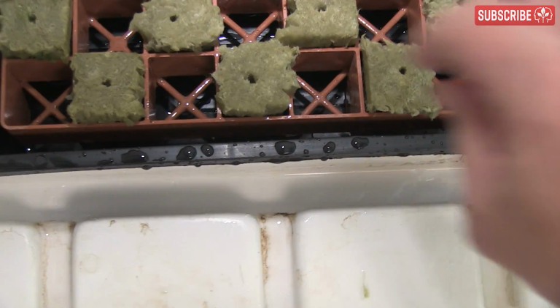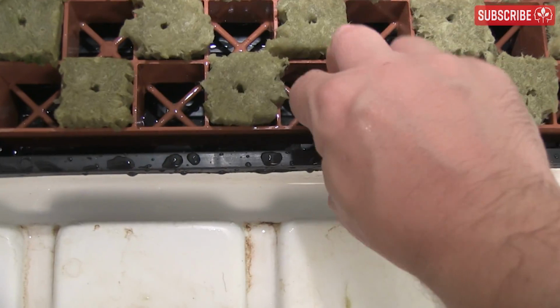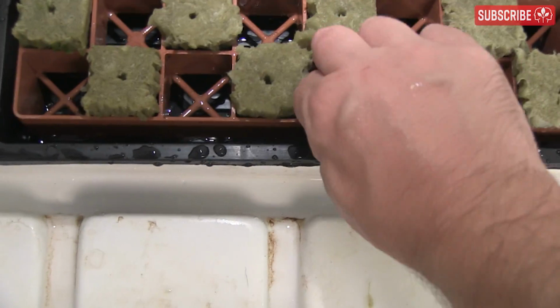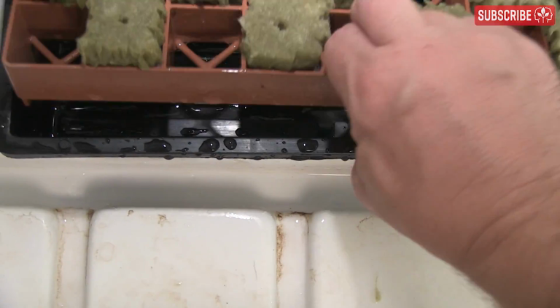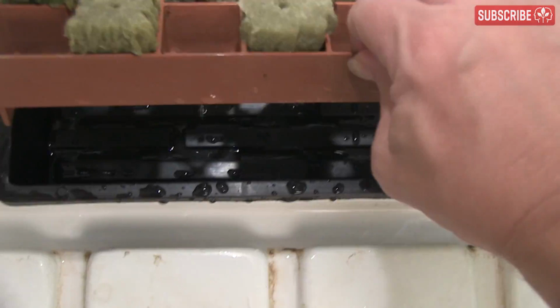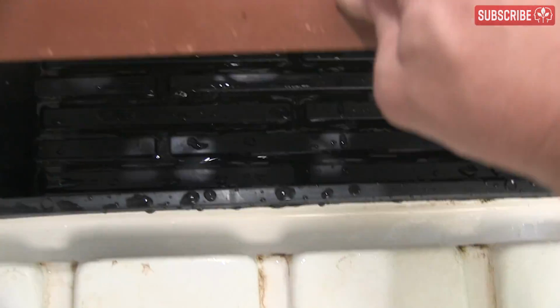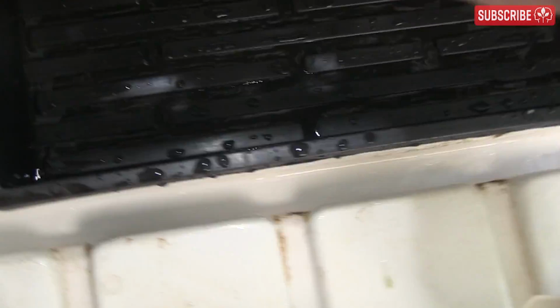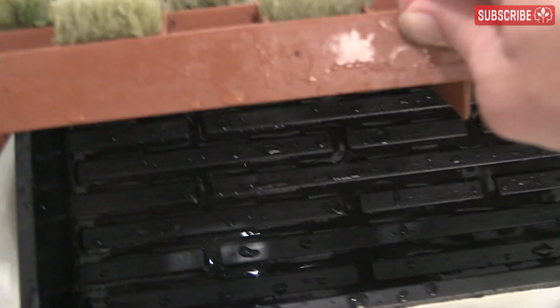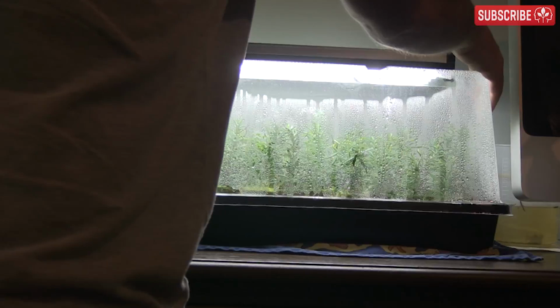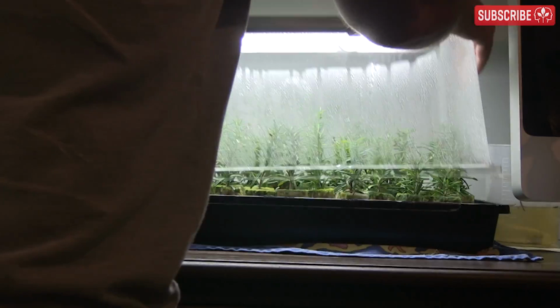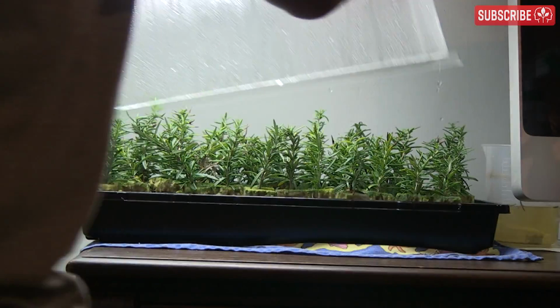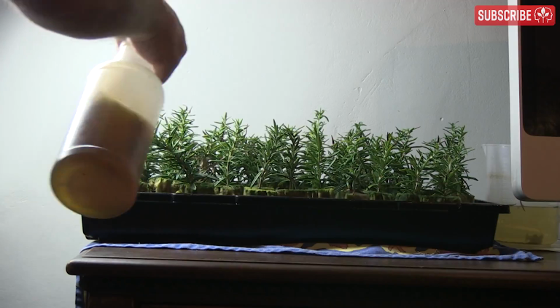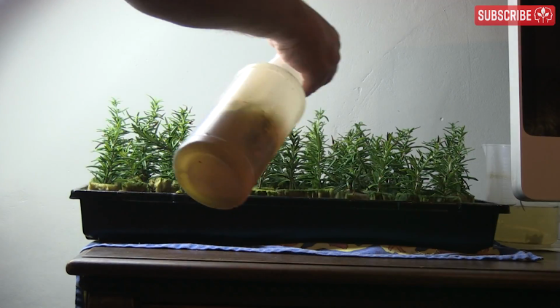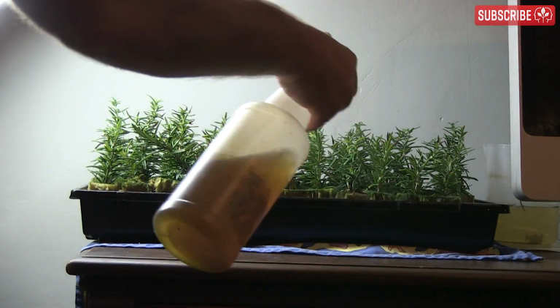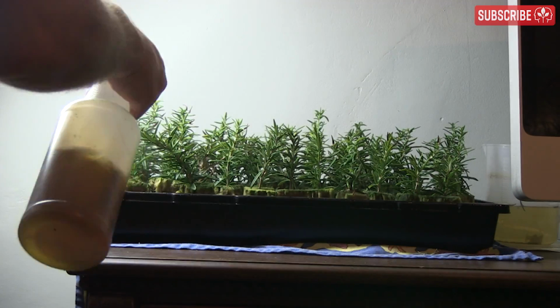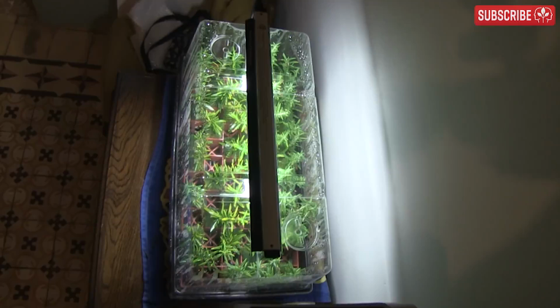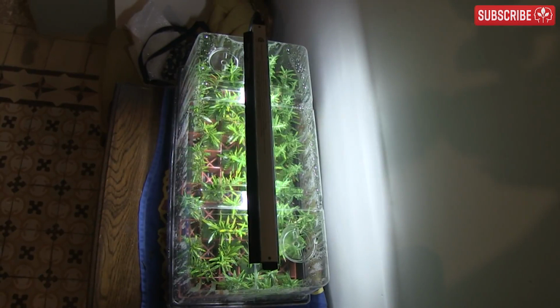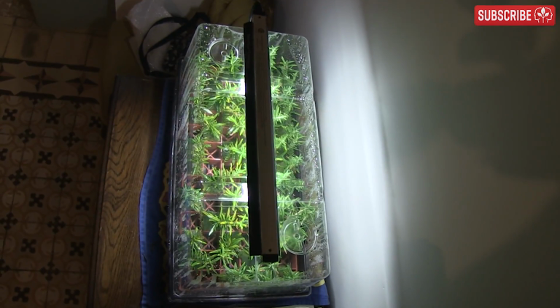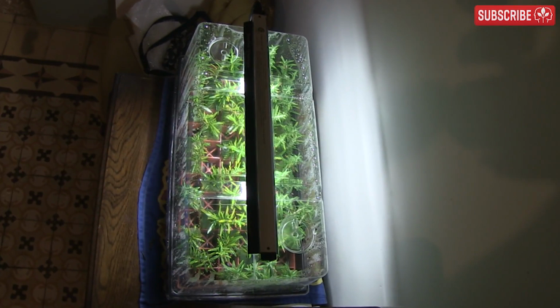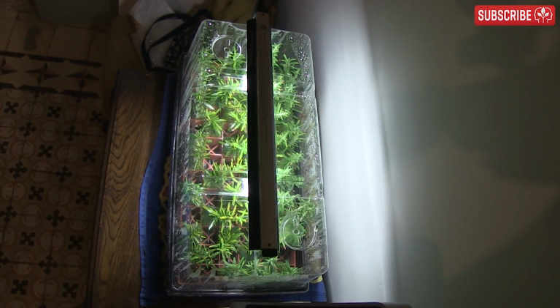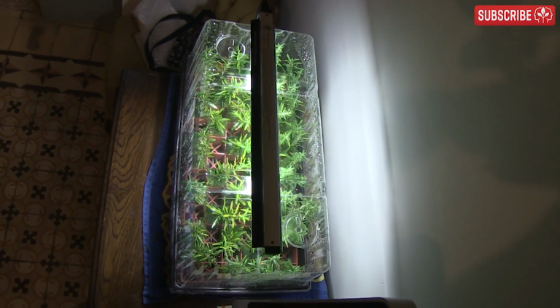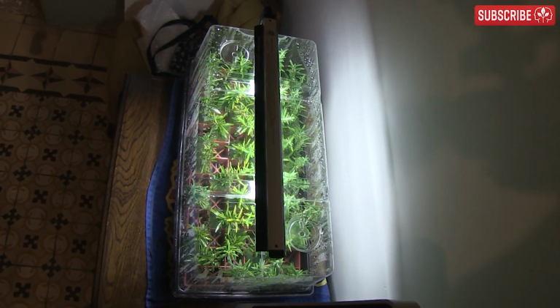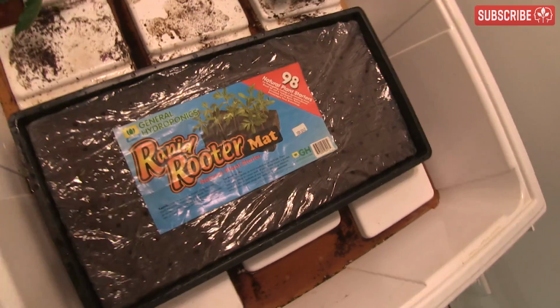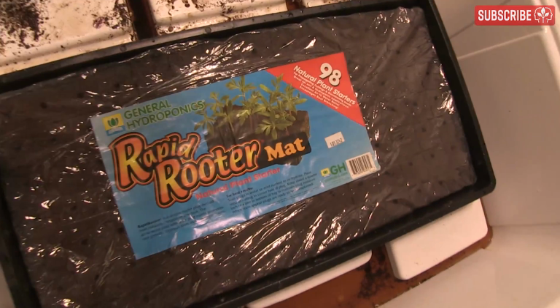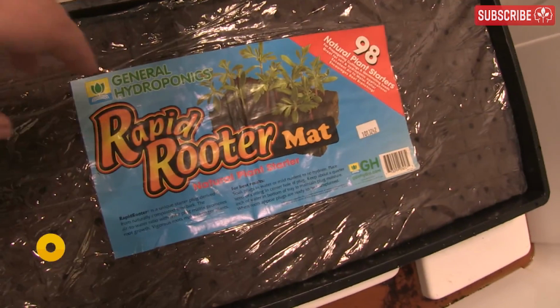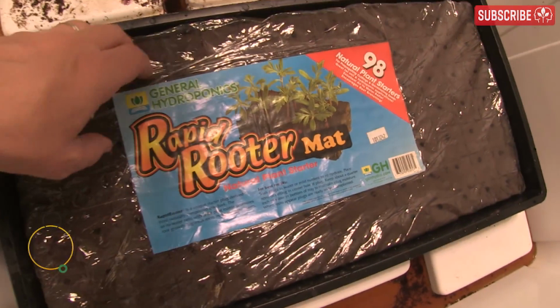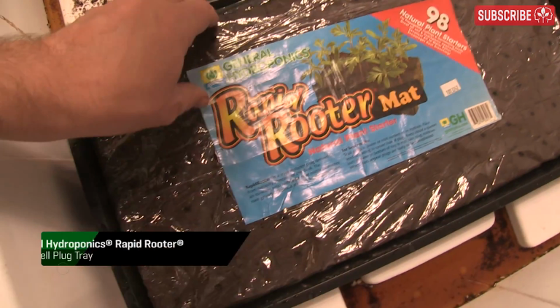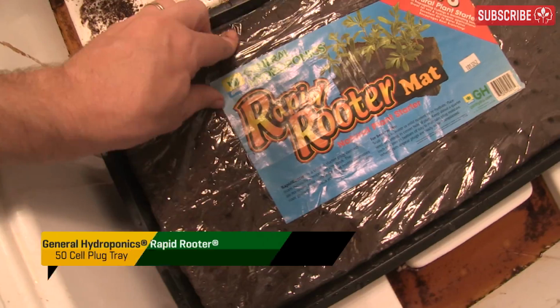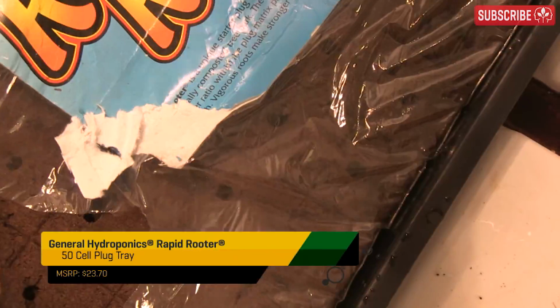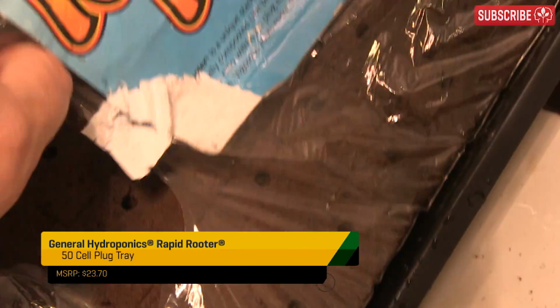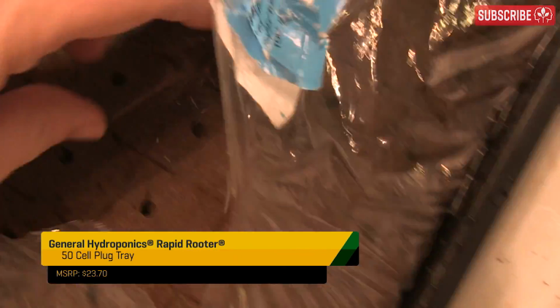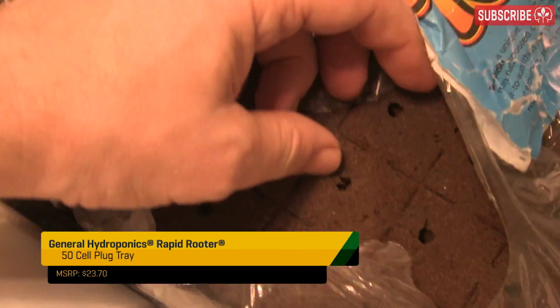That said, a little water in the tray really can help to boost humidity levels, which is important for freshly taken cuttings to survive with no effective root system. Some growers mist the leaves one or two times a day — this helps to reduce transpirational stress and increase humidity.